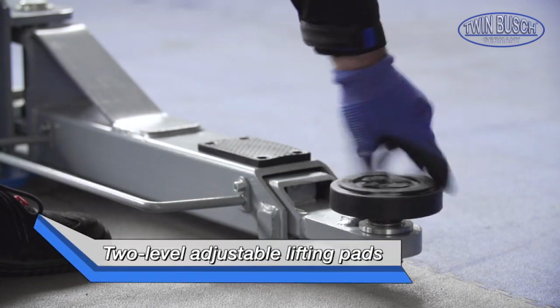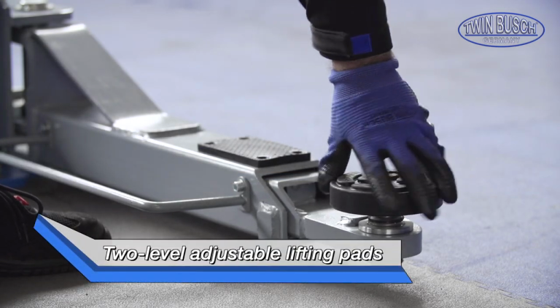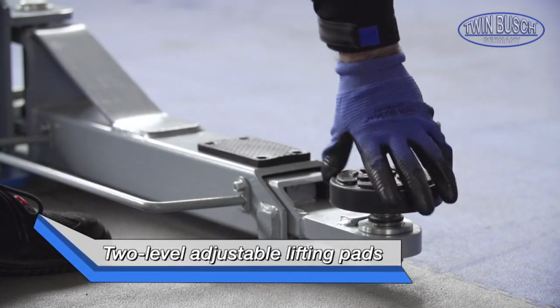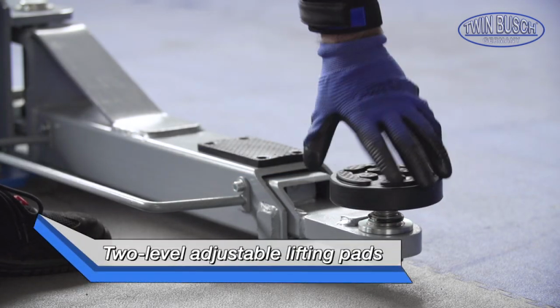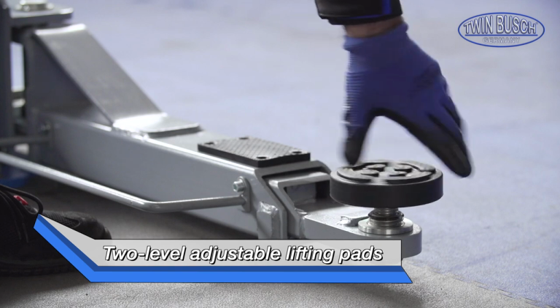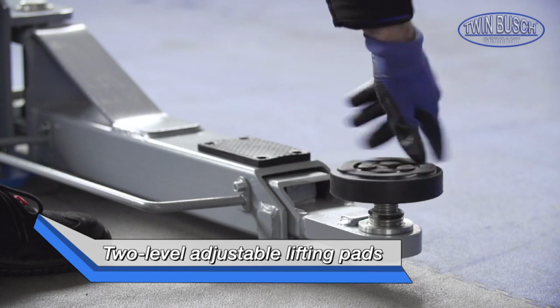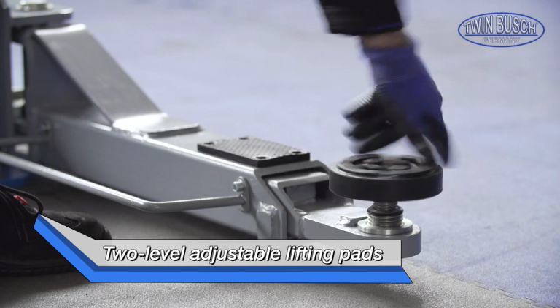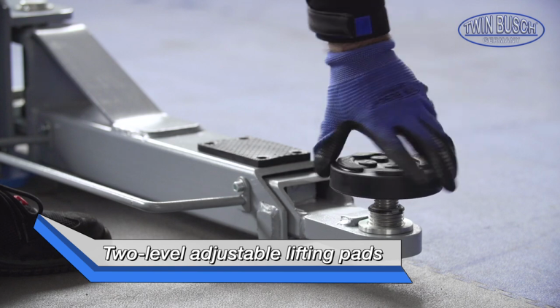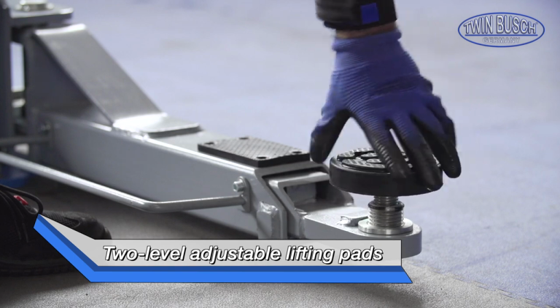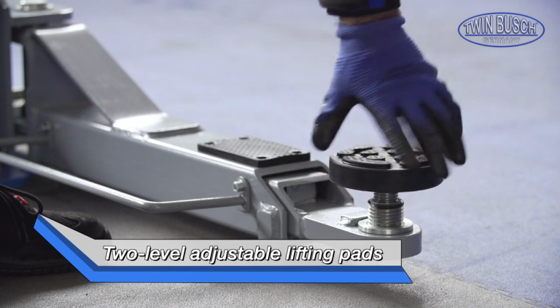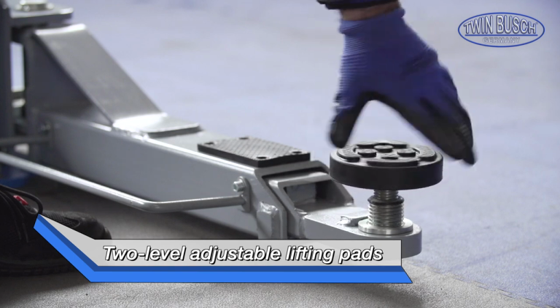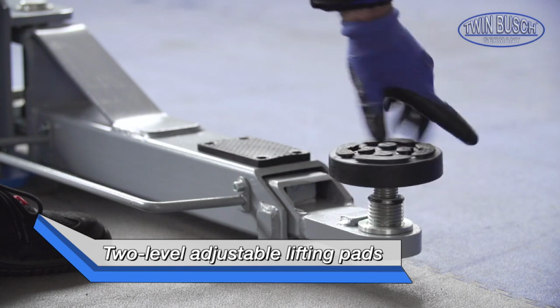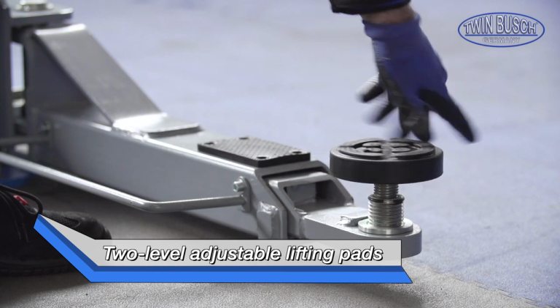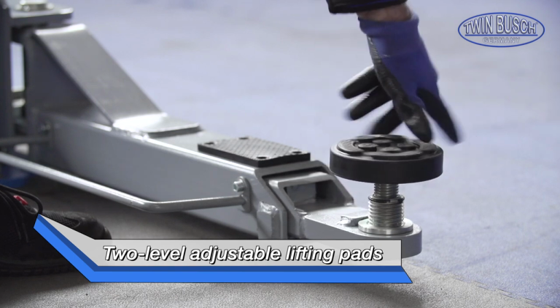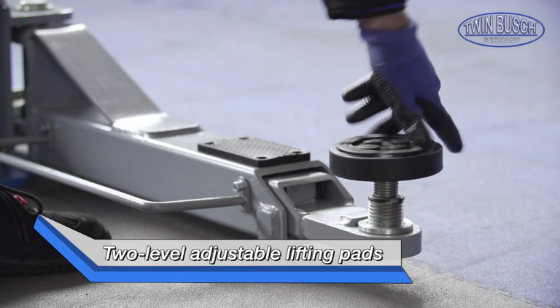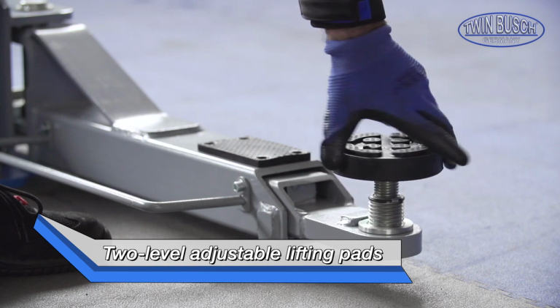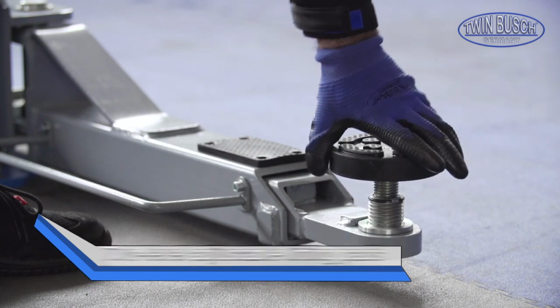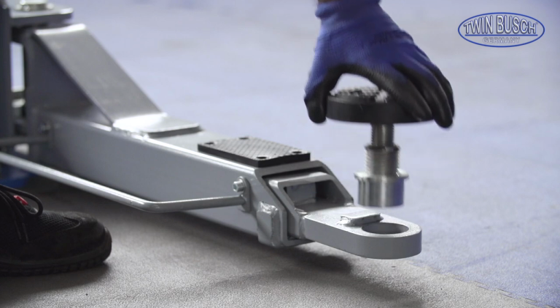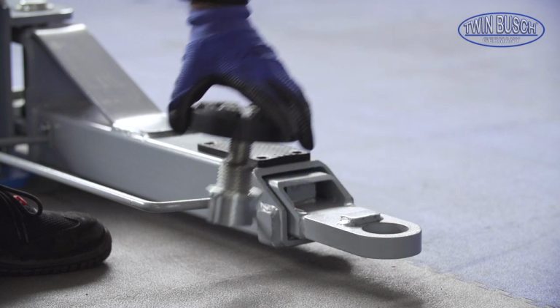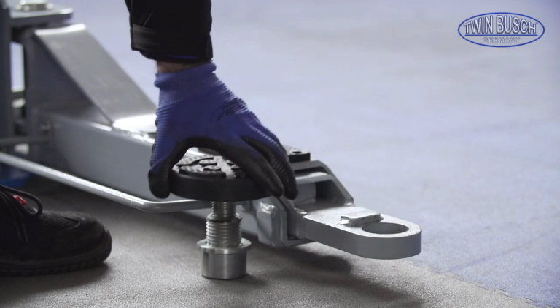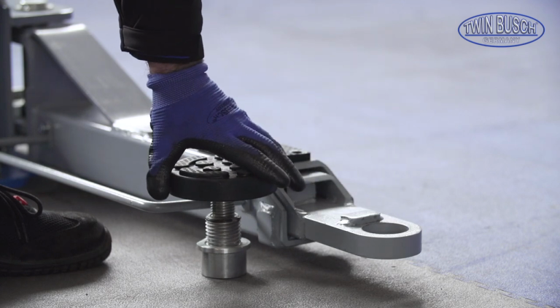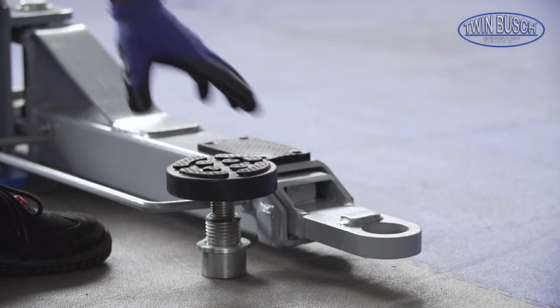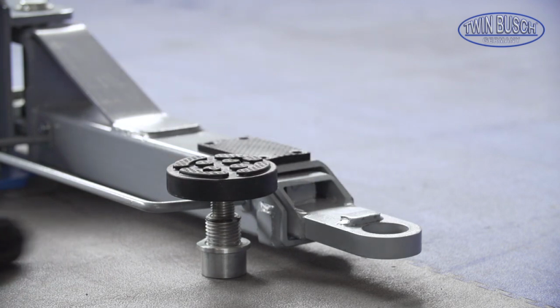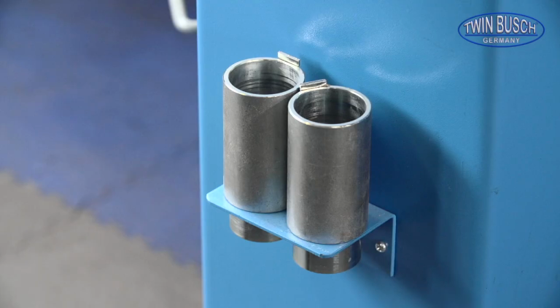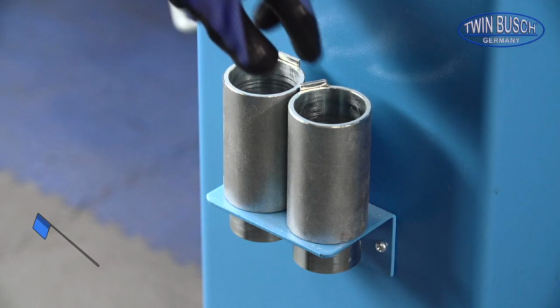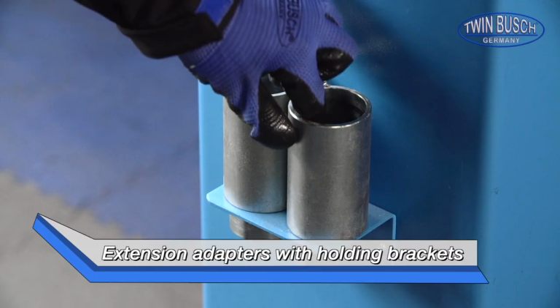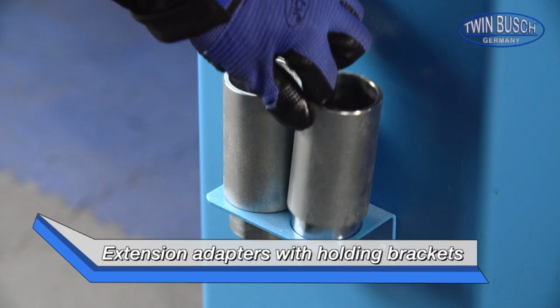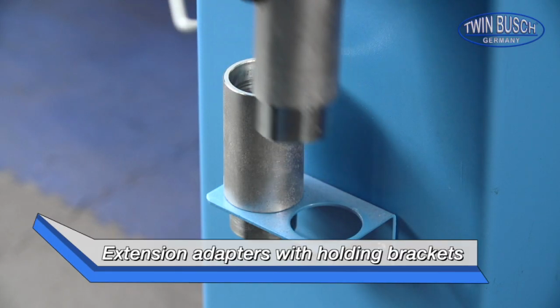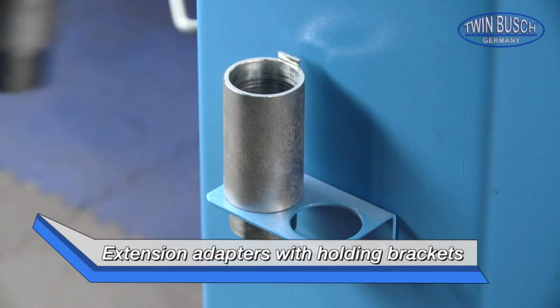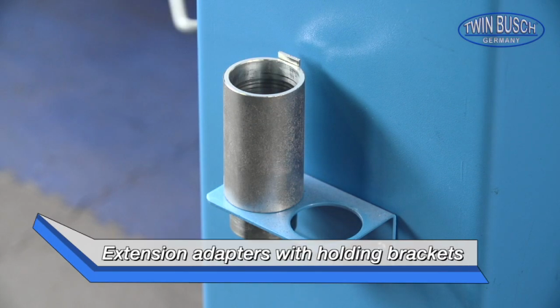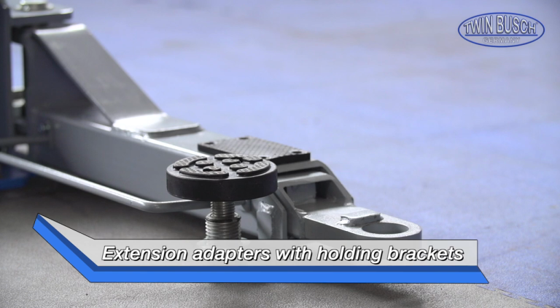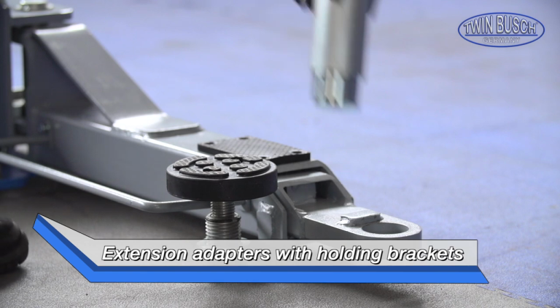With the adjustable lifting pads and the delivered adapters, tall vehicles can also be lifted. The adapters always have their own place thanks to the holding brackets.